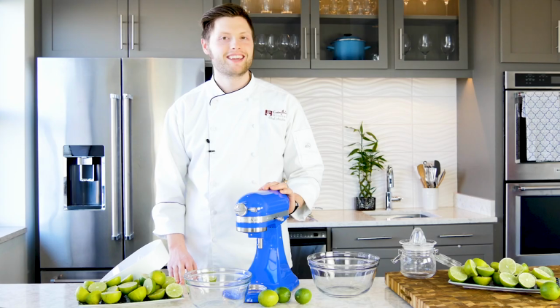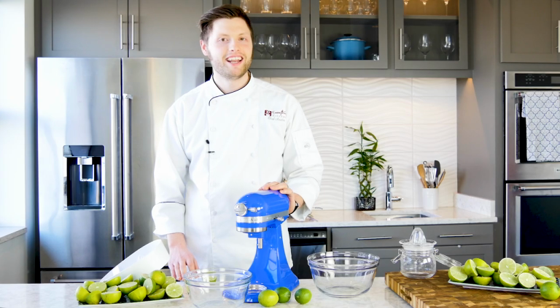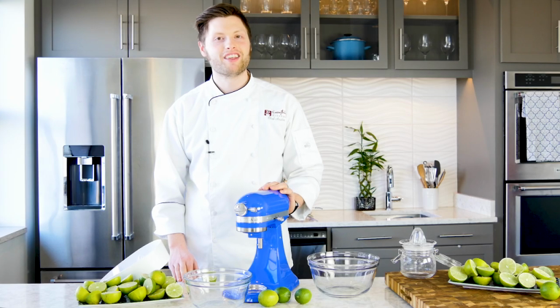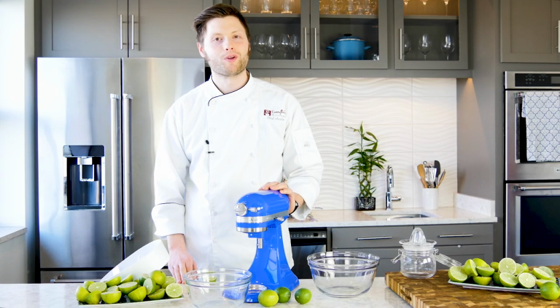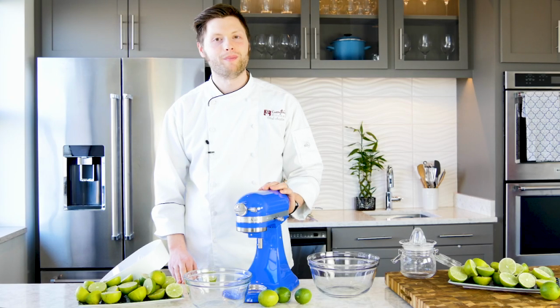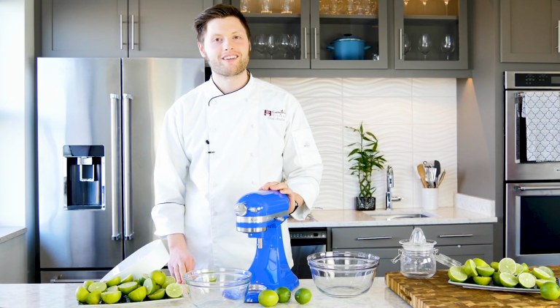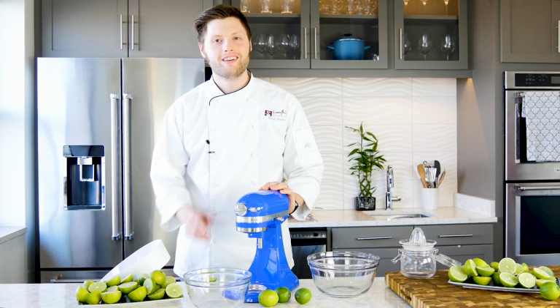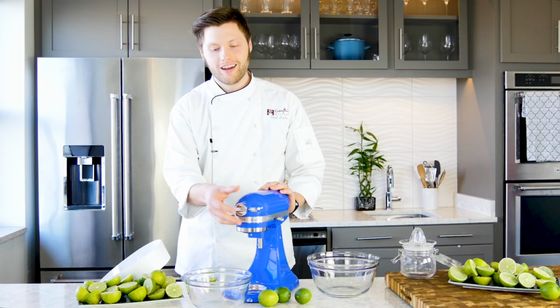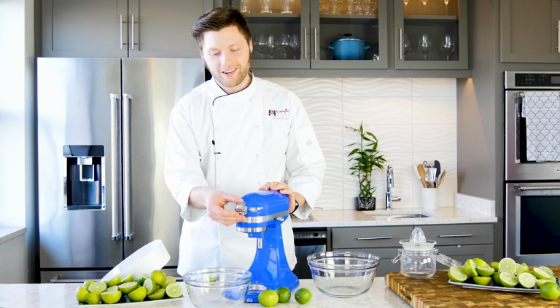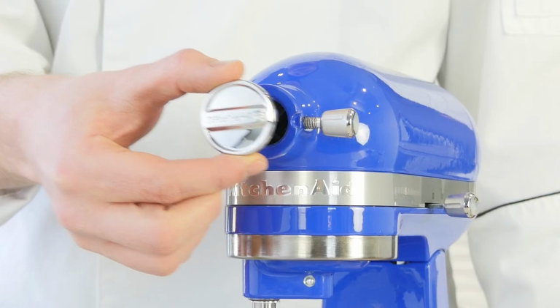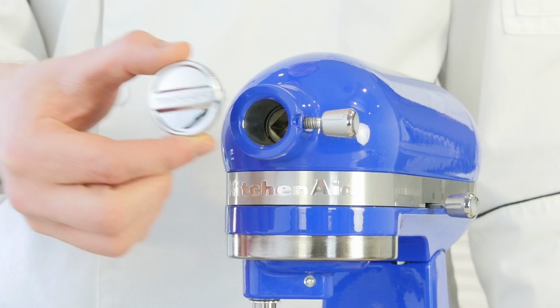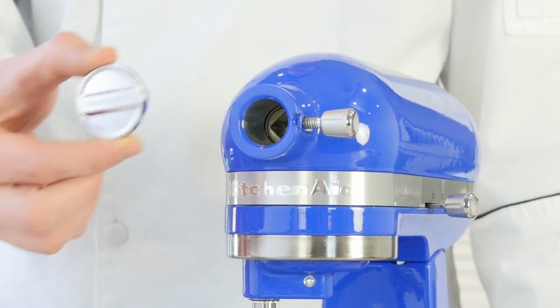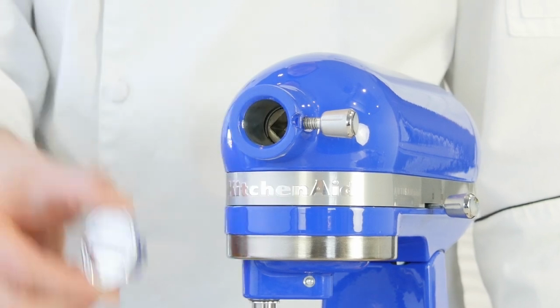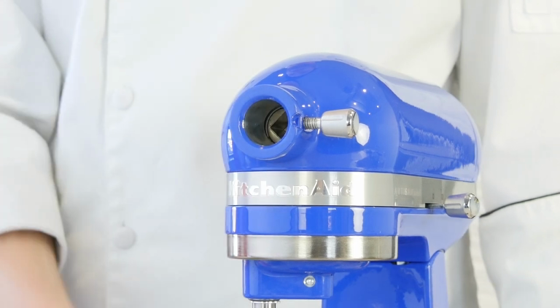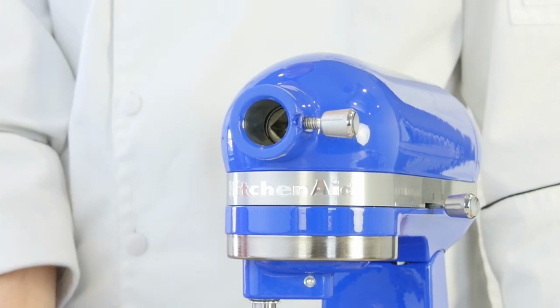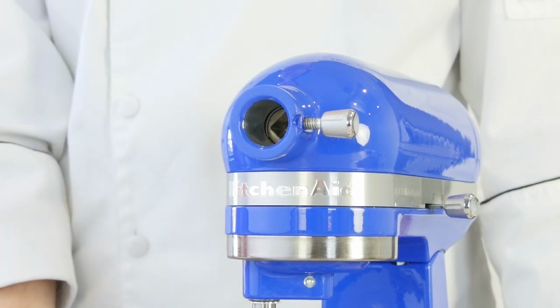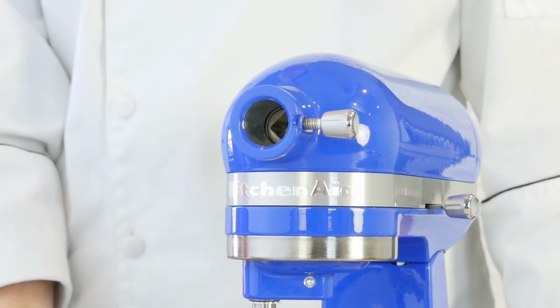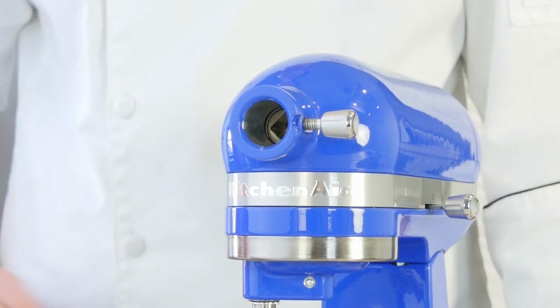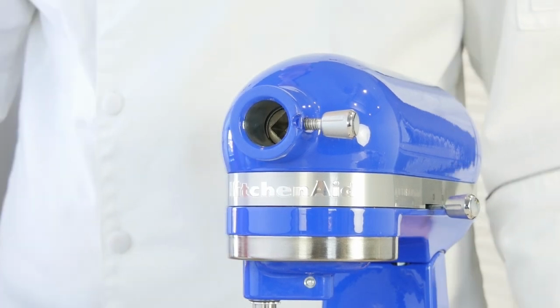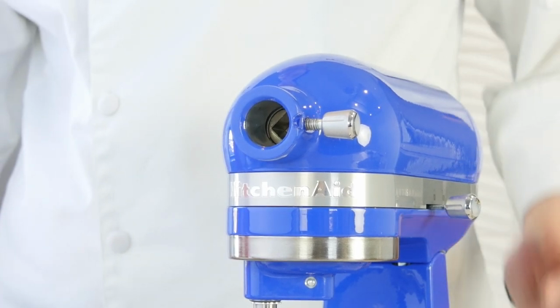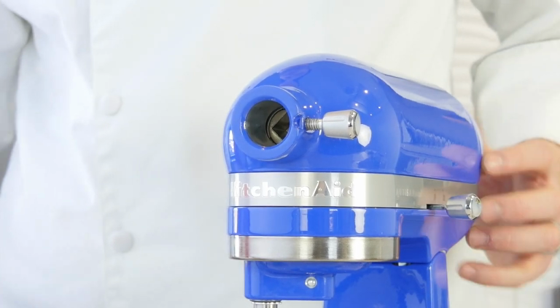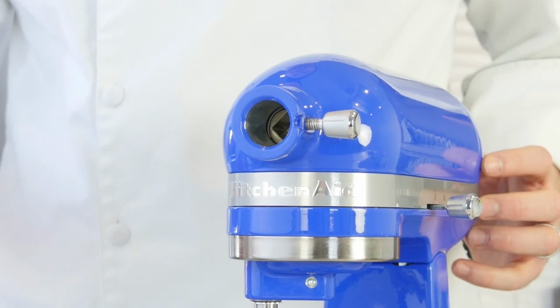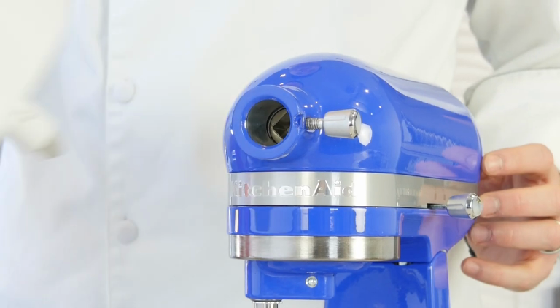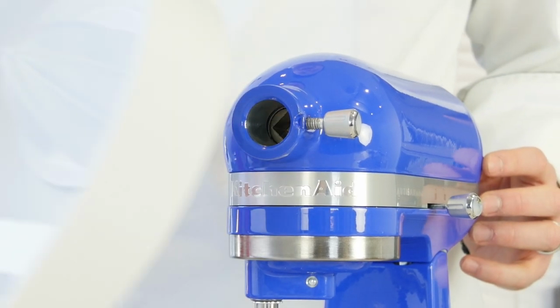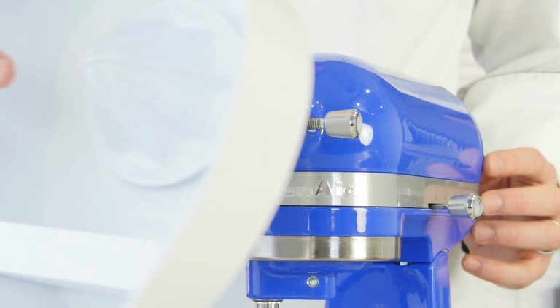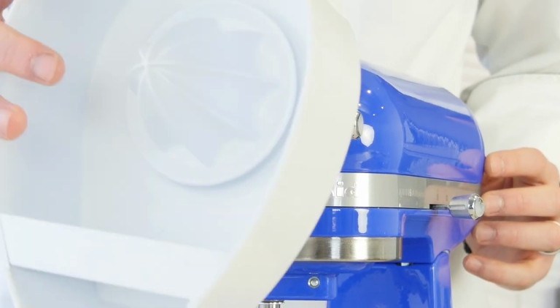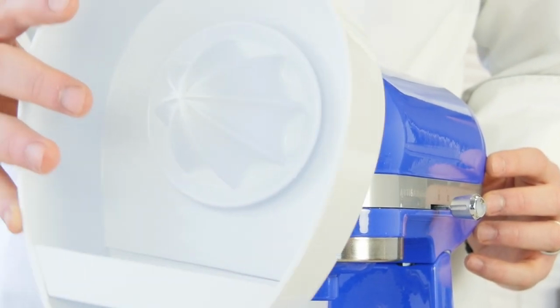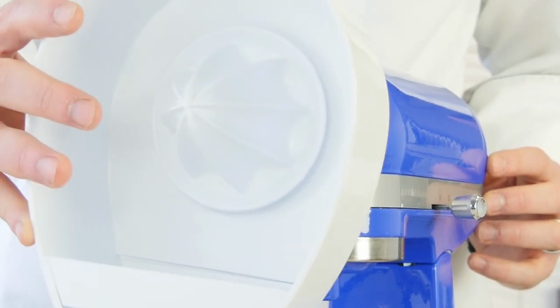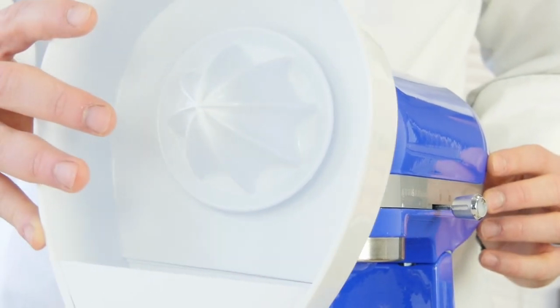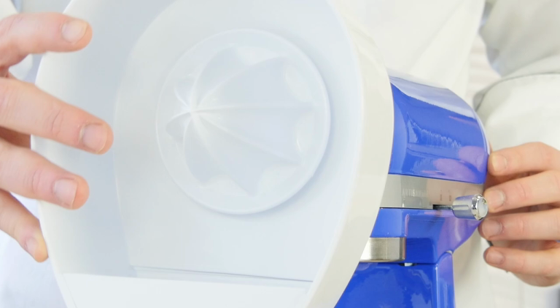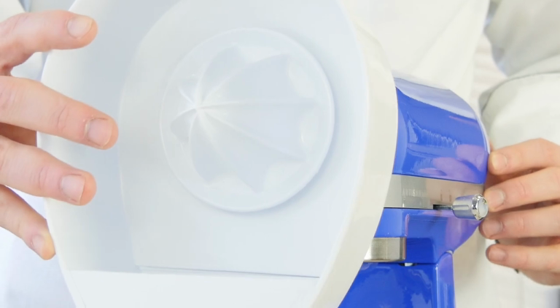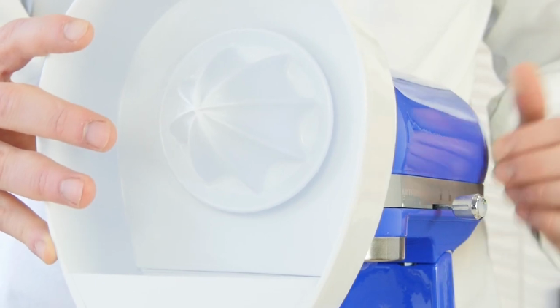KitchenAid is more than a mixer. Underneath this silver cap is the attachment hub, and we're going to turn our mixer into a high-powered citrus juicer.